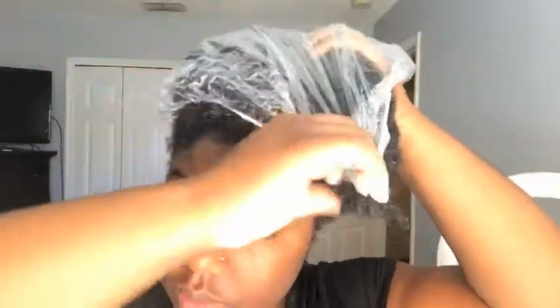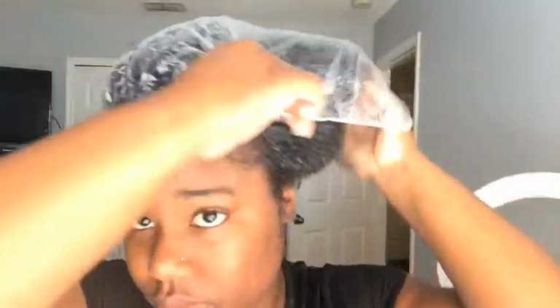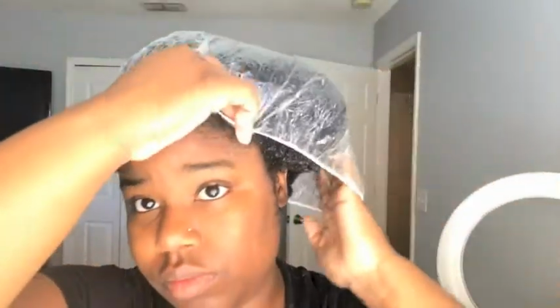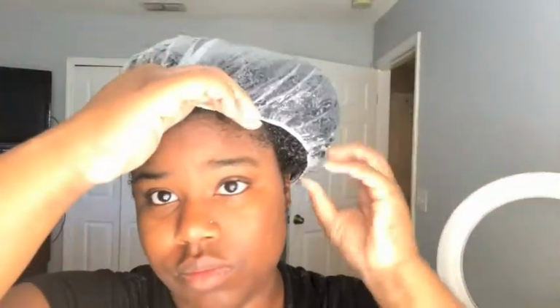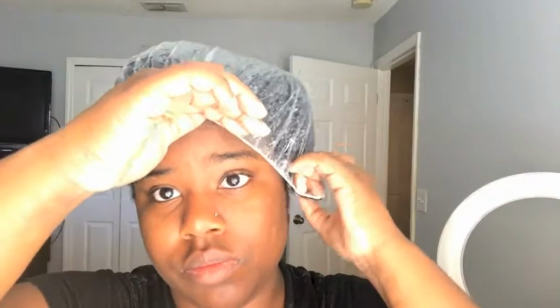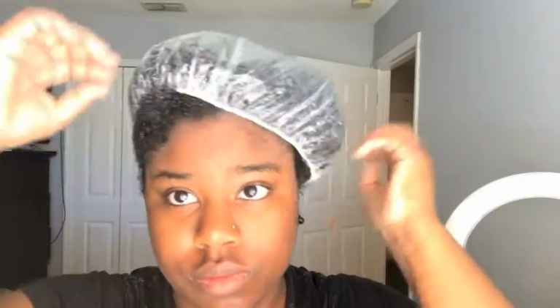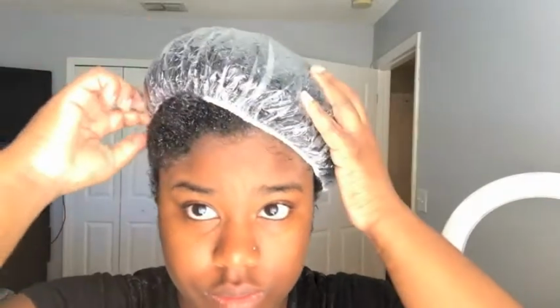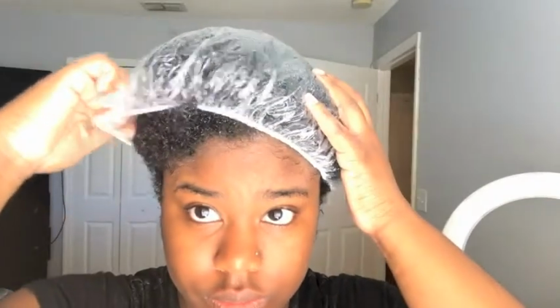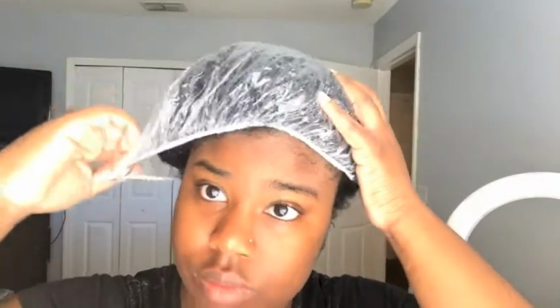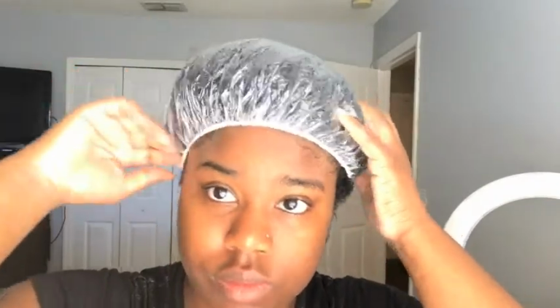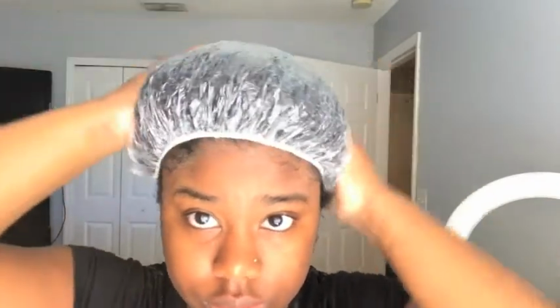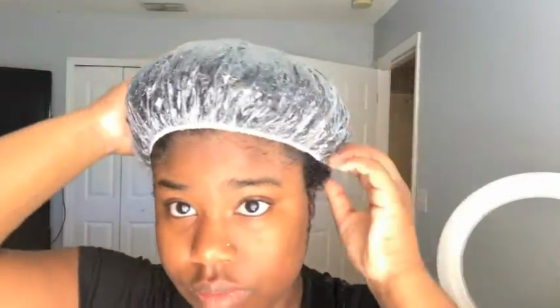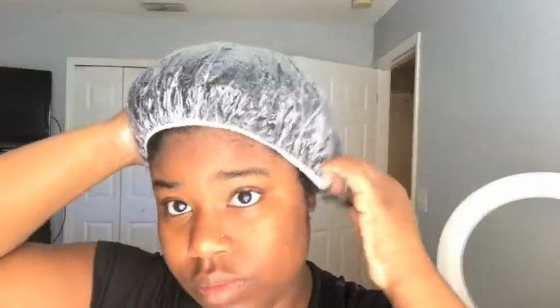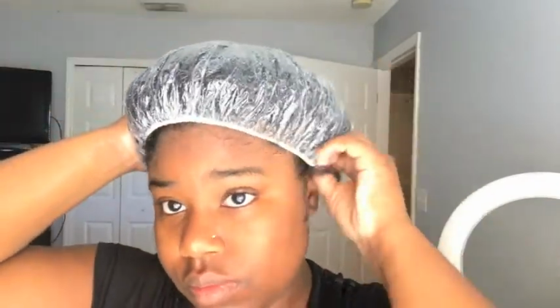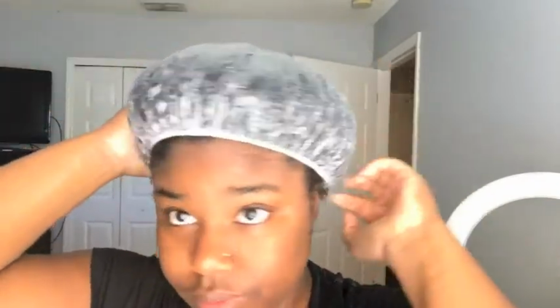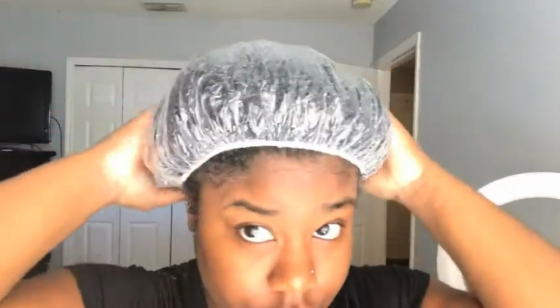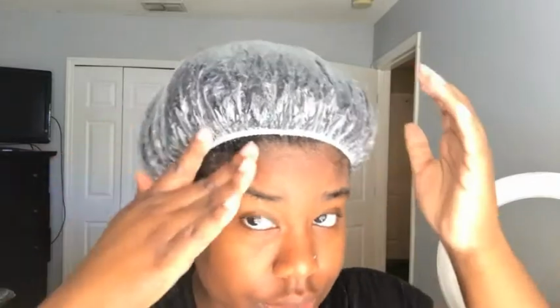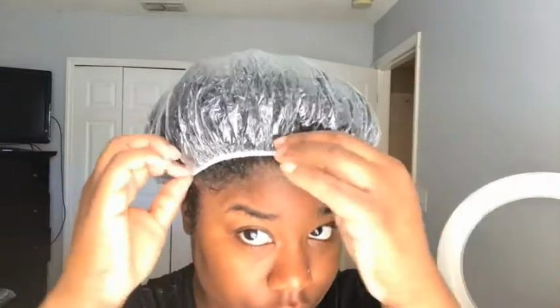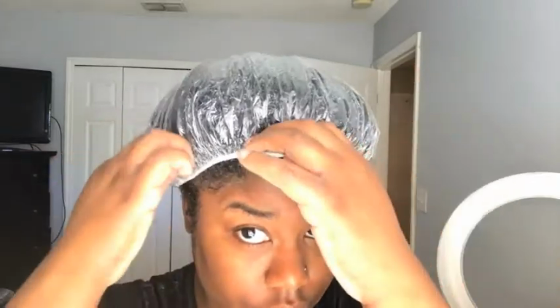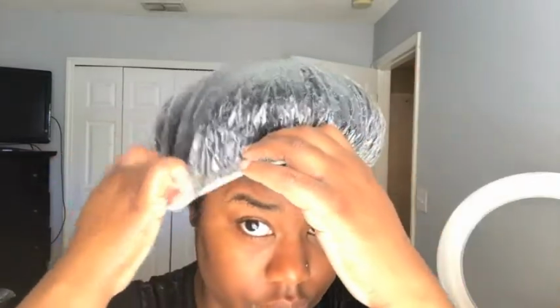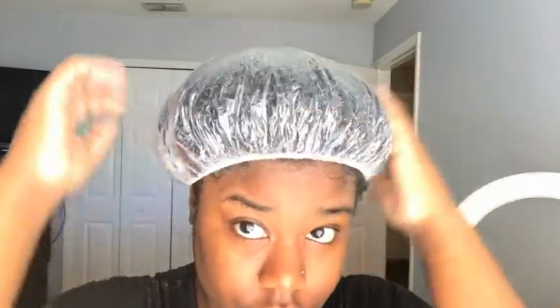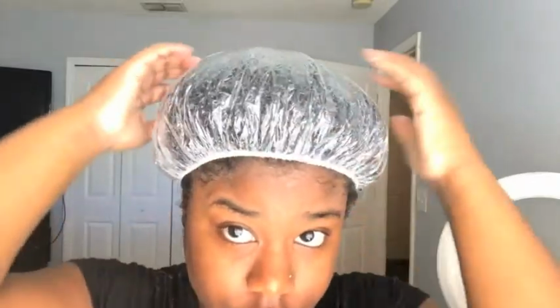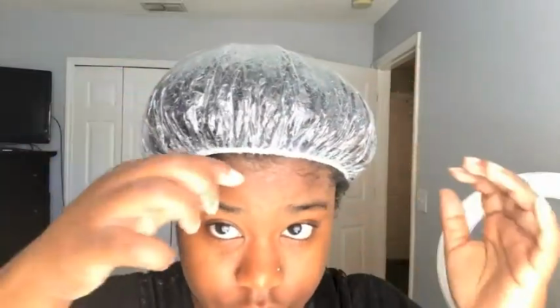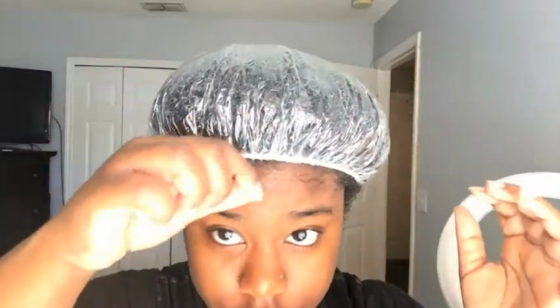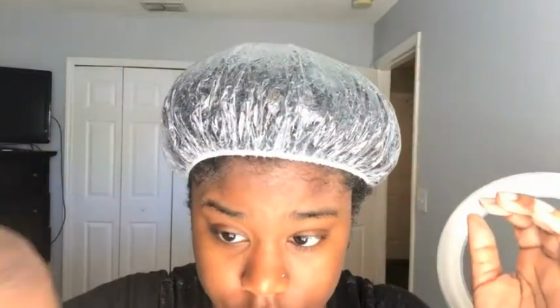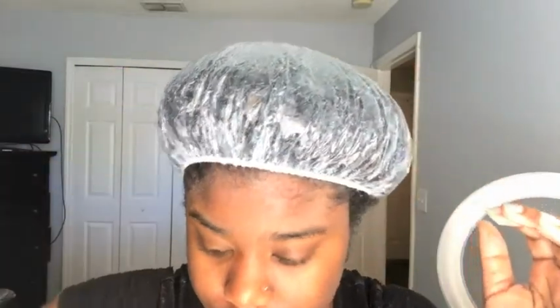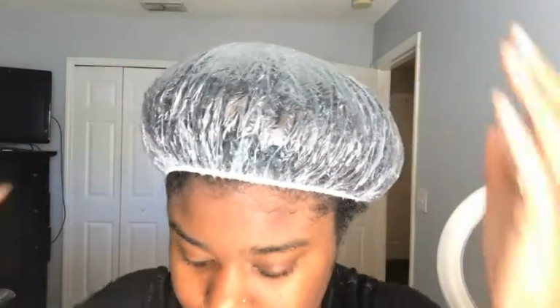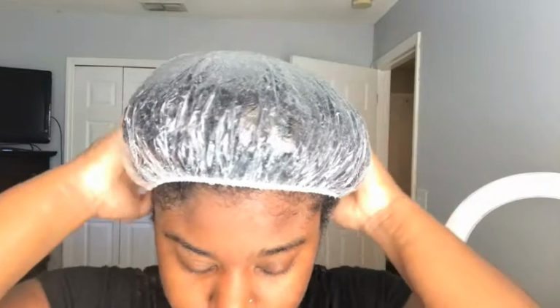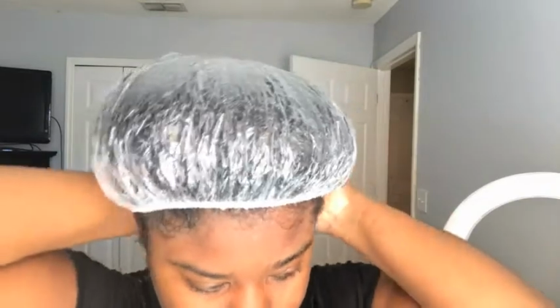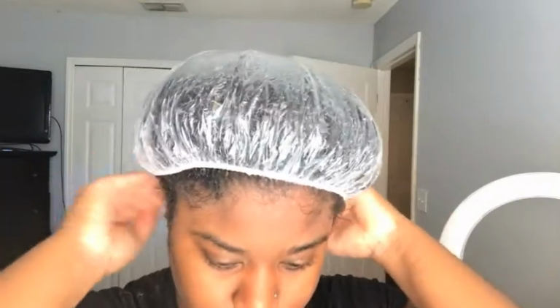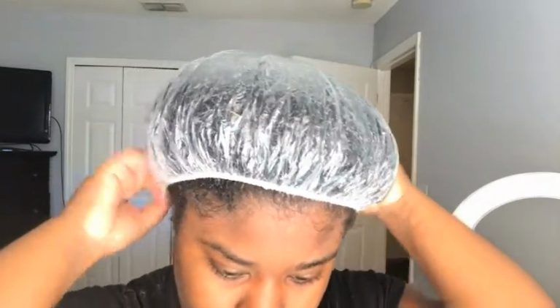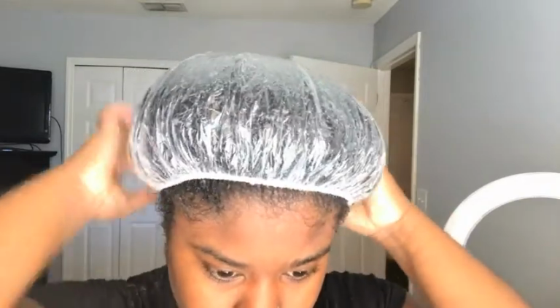I leave the deep conditioning on for 20 to 30 minutes. This day I think I left it in for about an hour because I actually worked out with it still in my hair — time just went by so fast. The more you wait, the better.